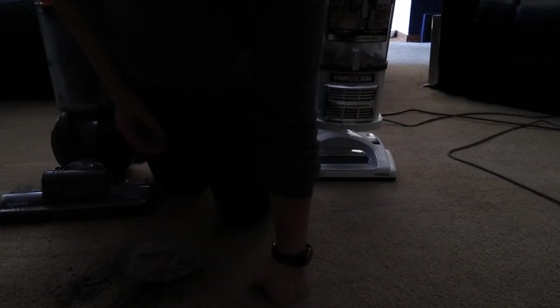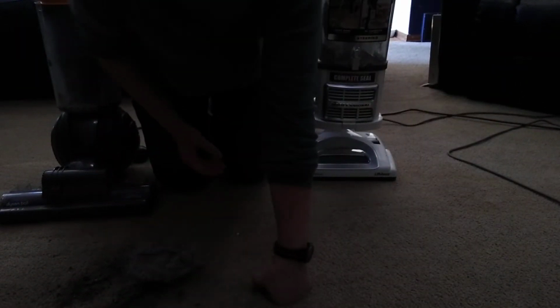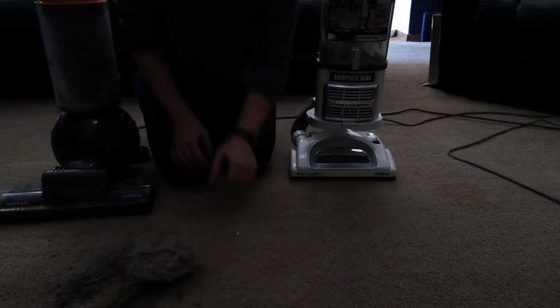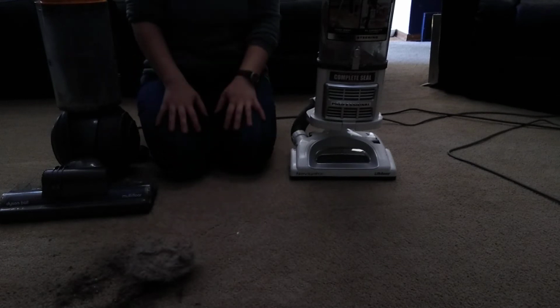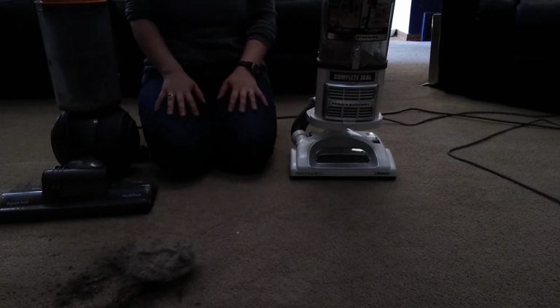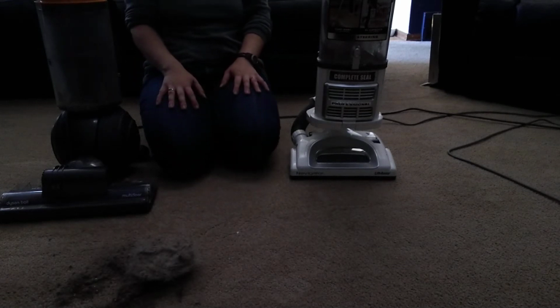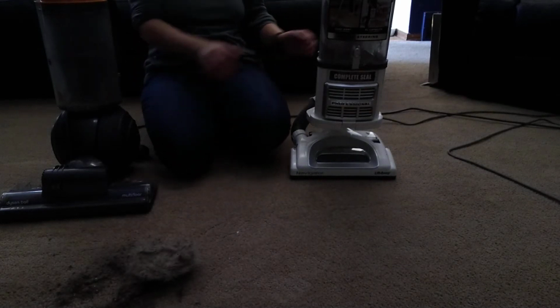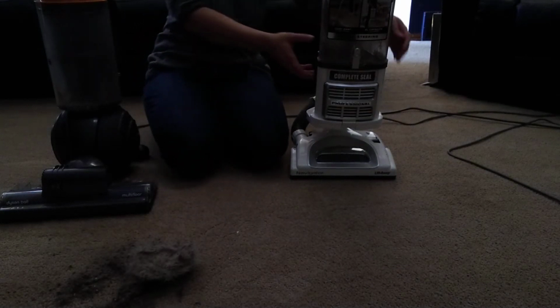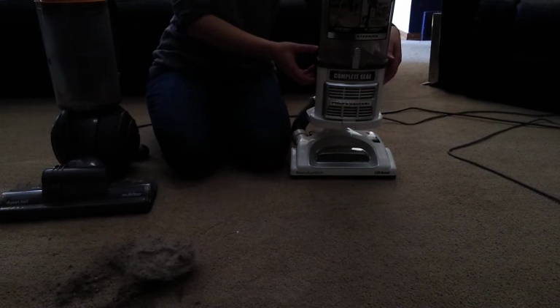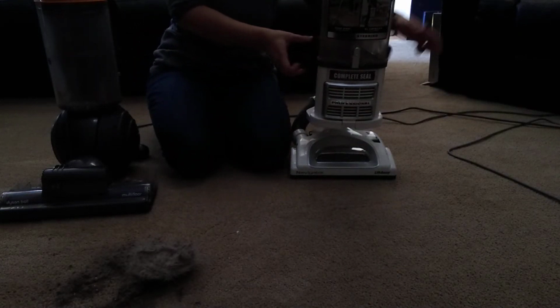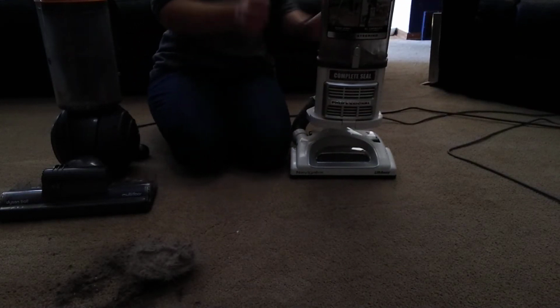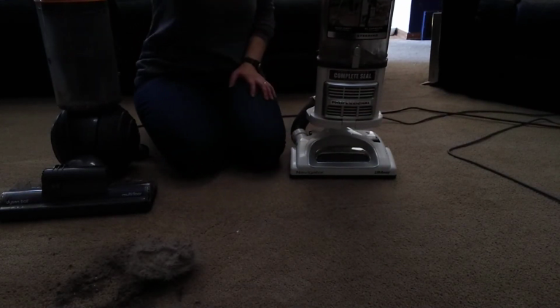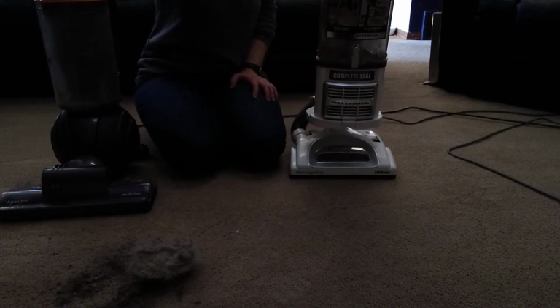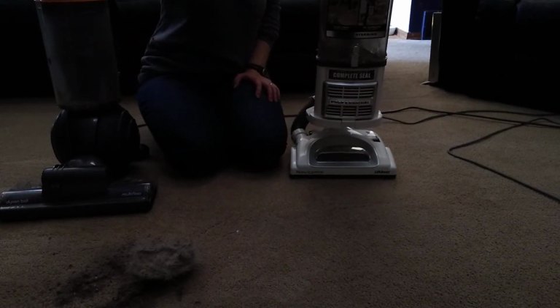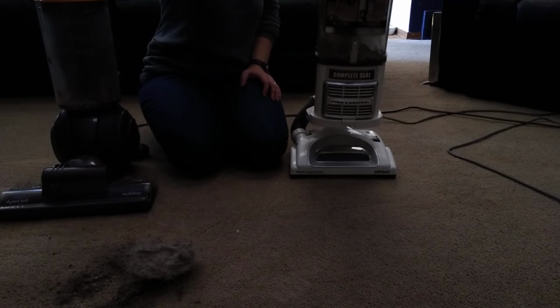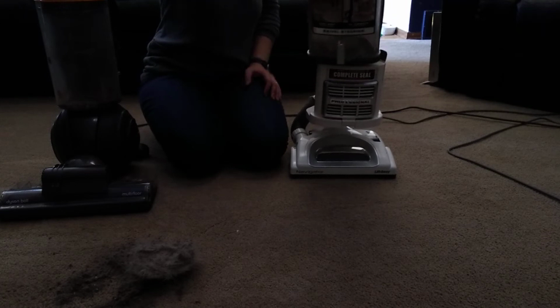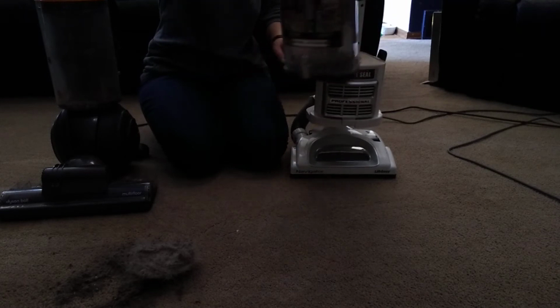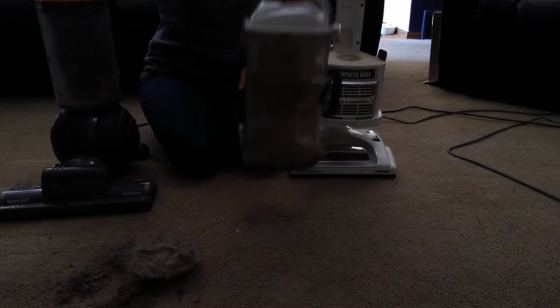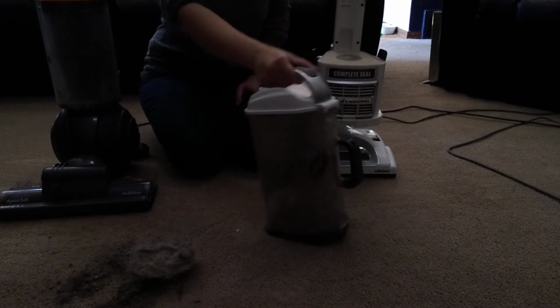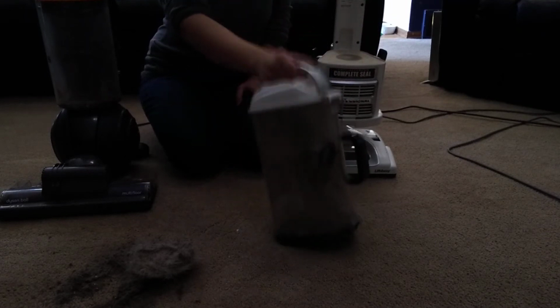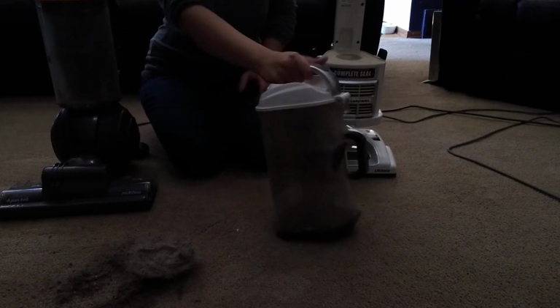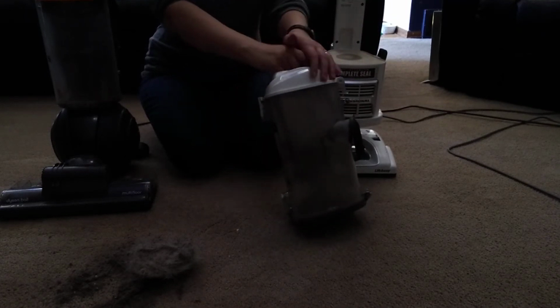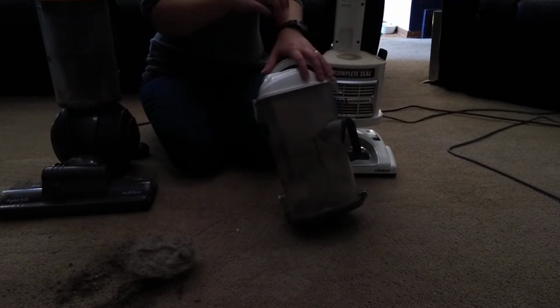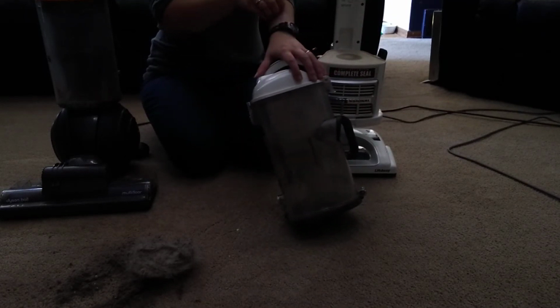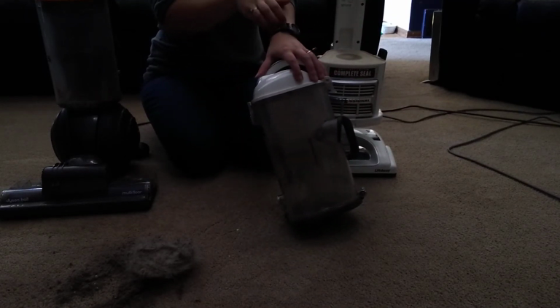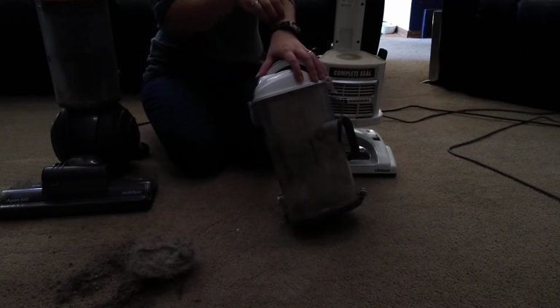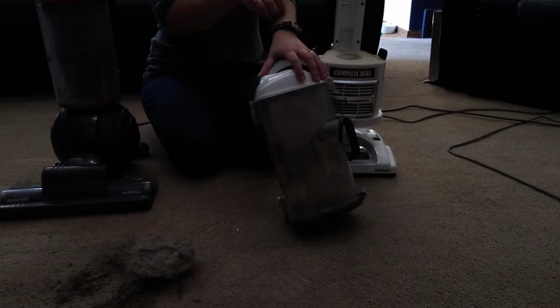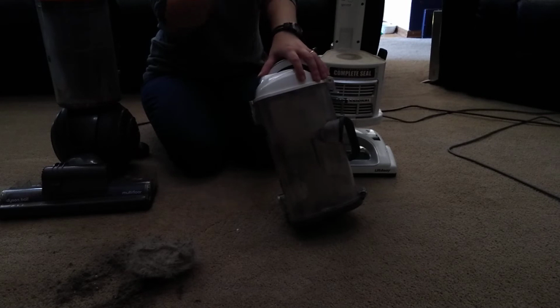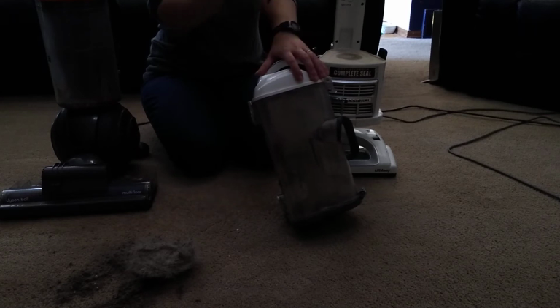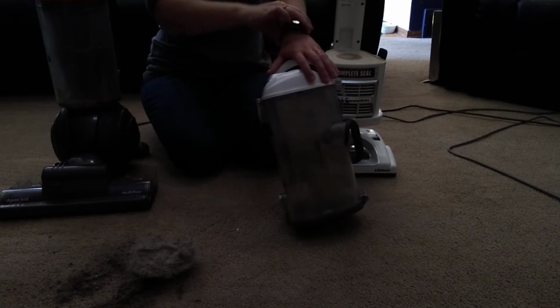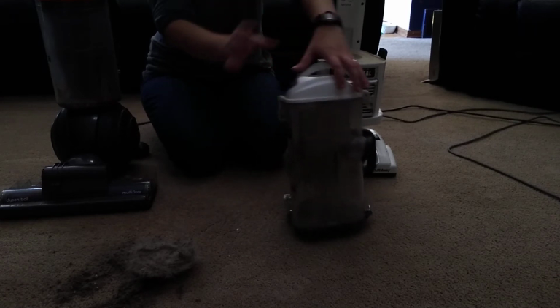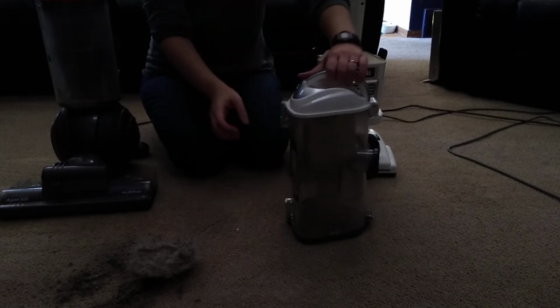My tripod only has two legs, so I guess it's a duopod instead of a tripod. I'm having to prop it up in weird ways.